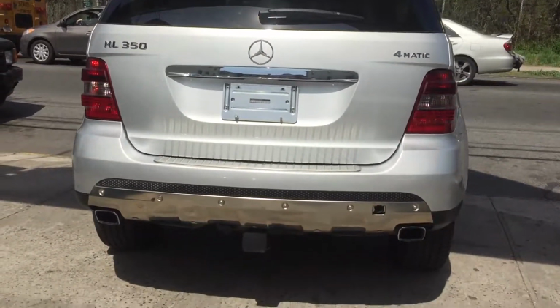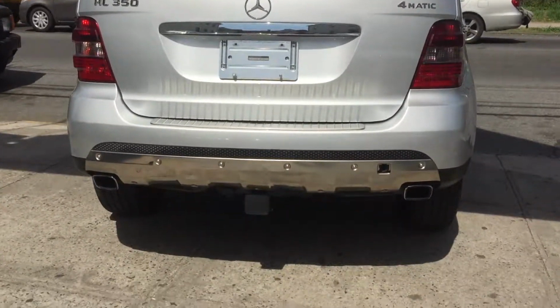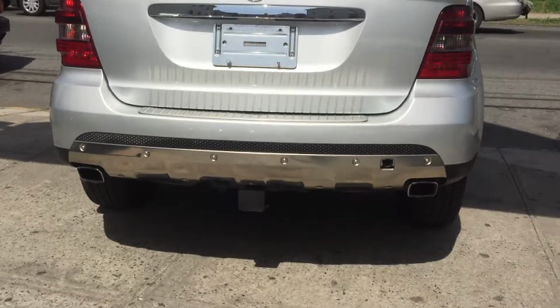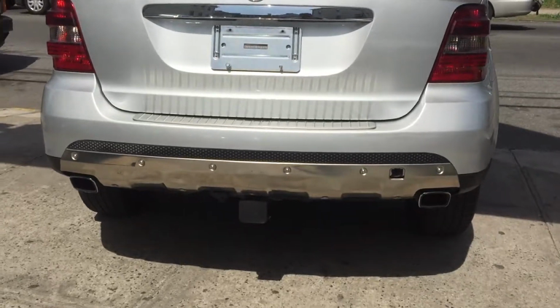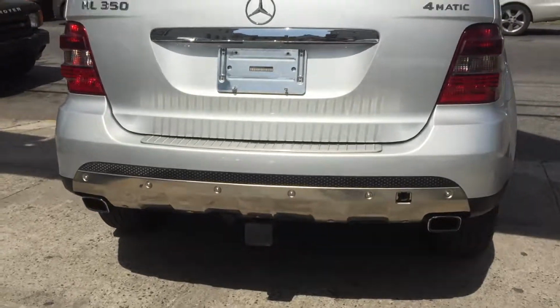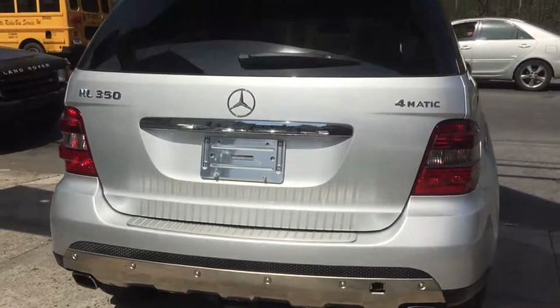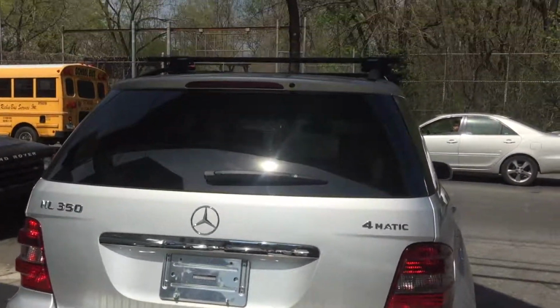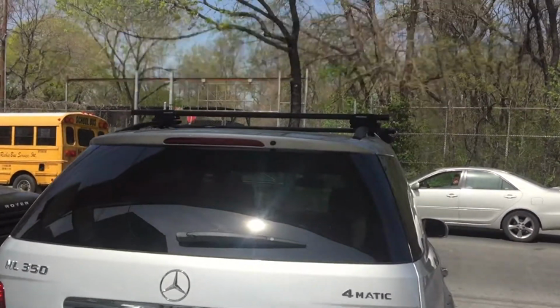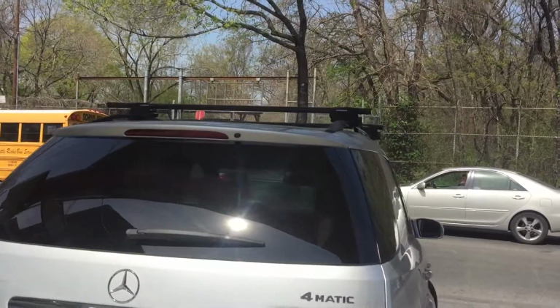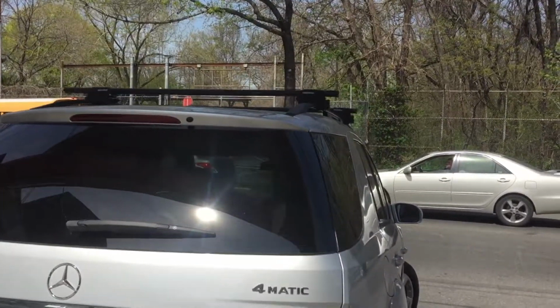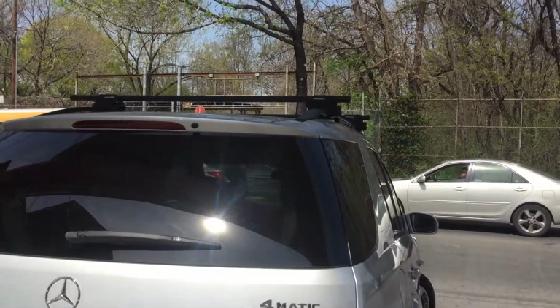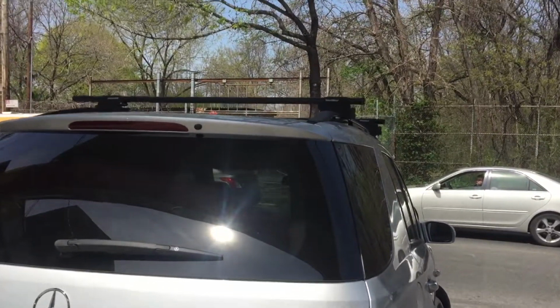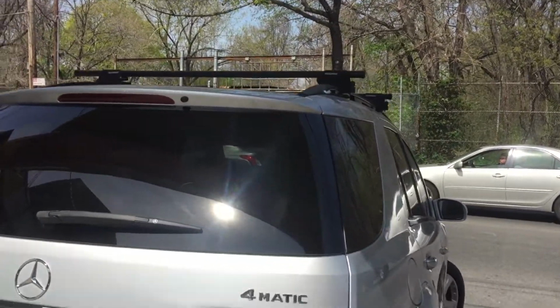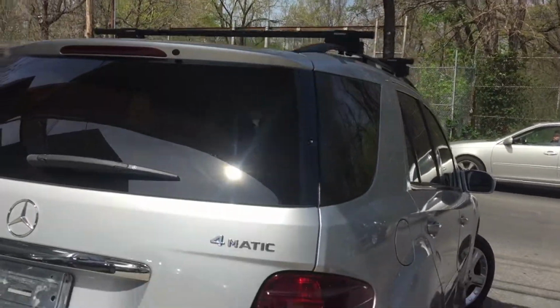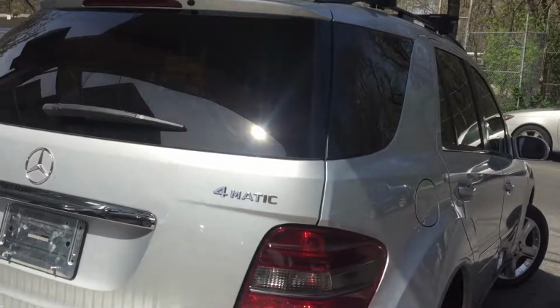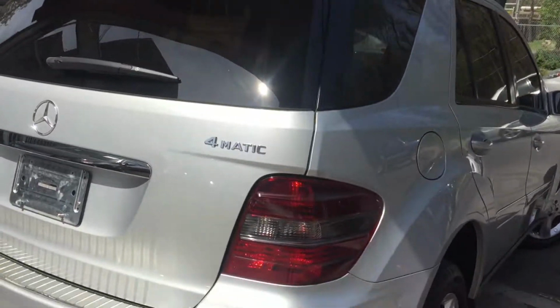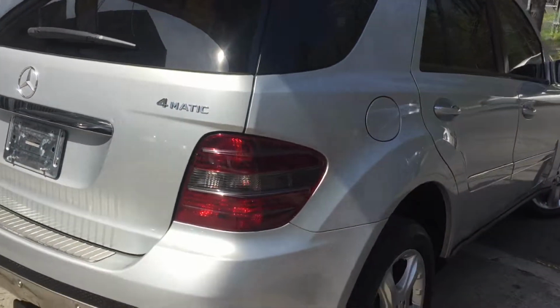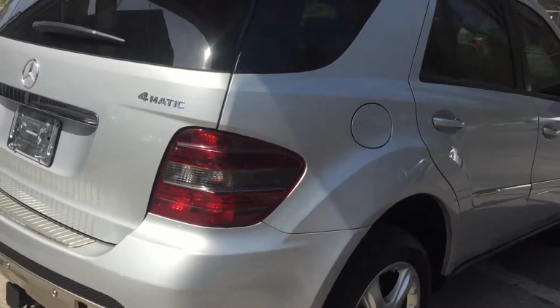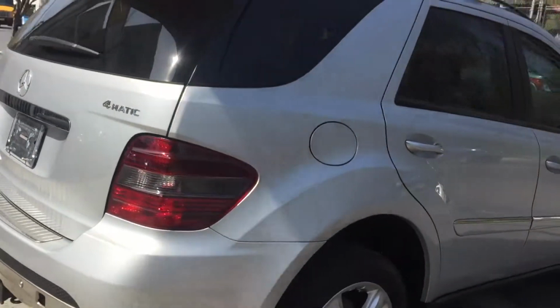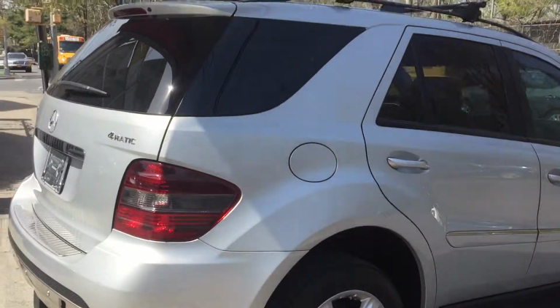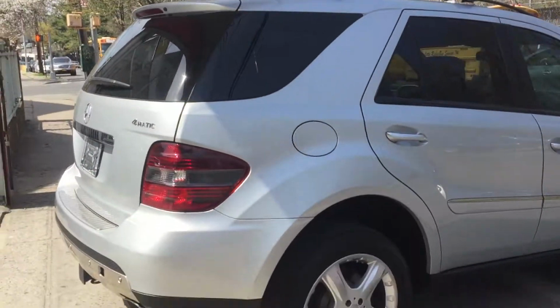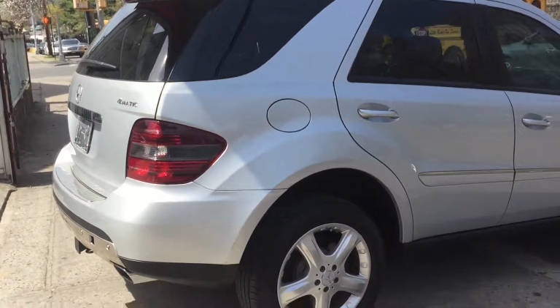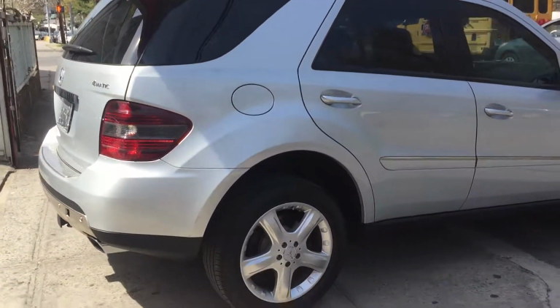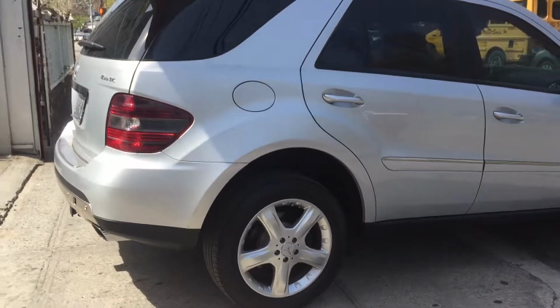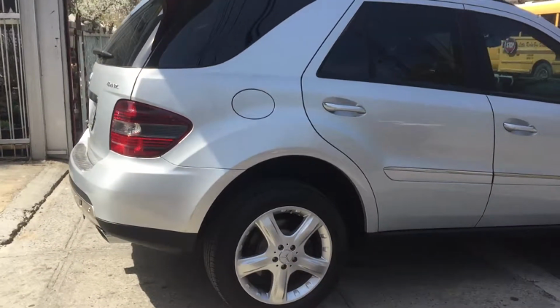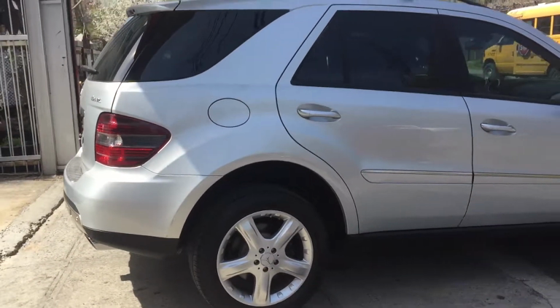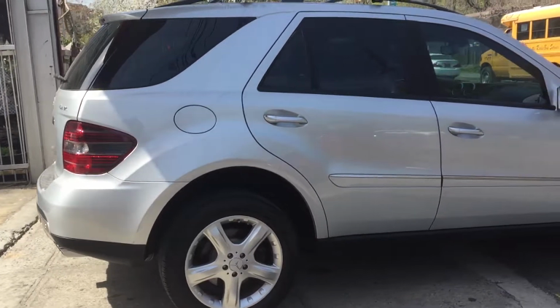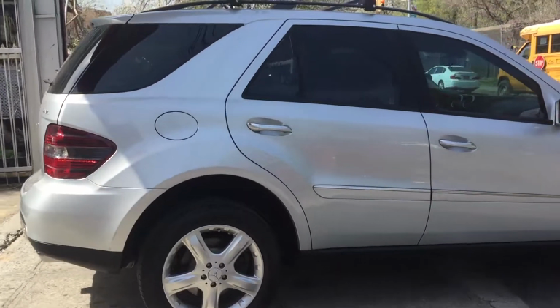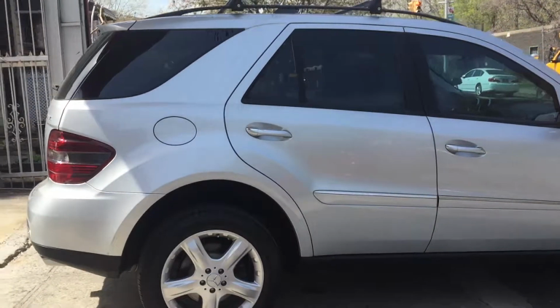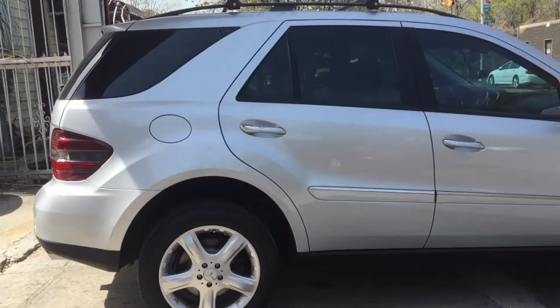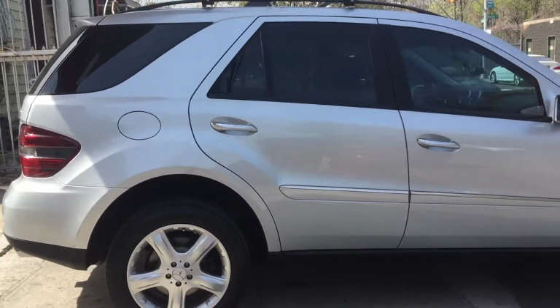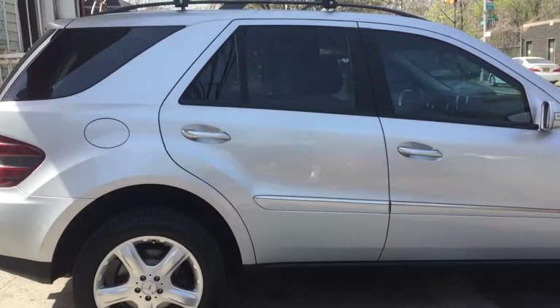It's got a tow hook cover right there if you want to haul anything. It's also got some roof racks over there that make it look nice and sporty. The rims are pretty nice on this truck — very nice truck.